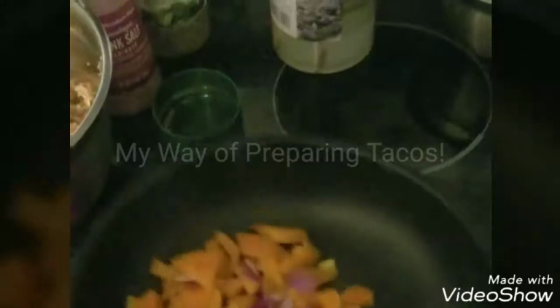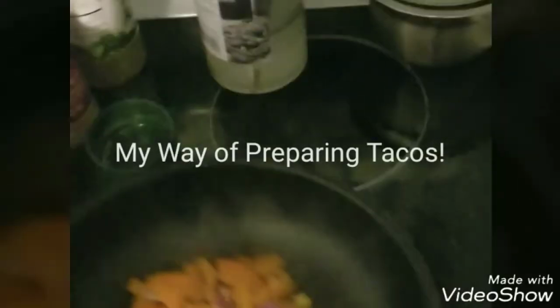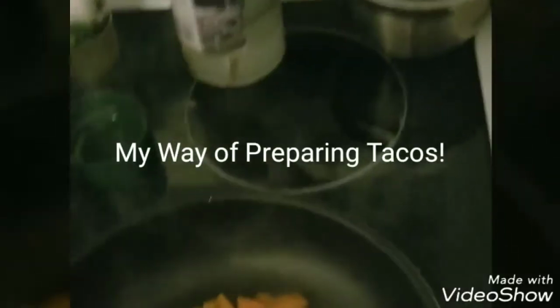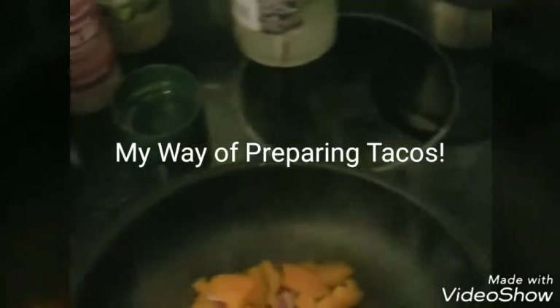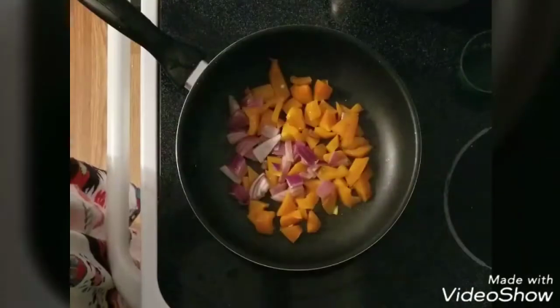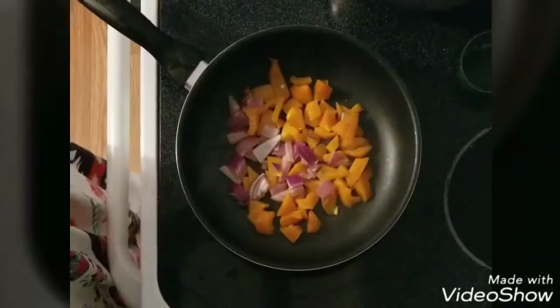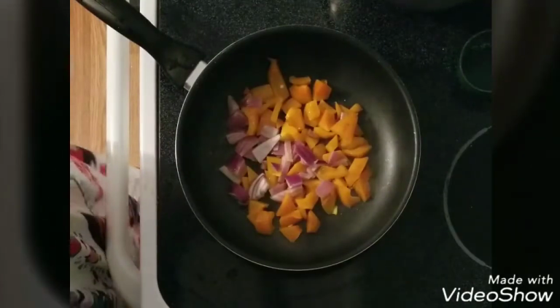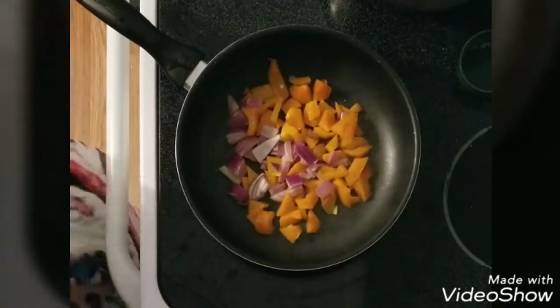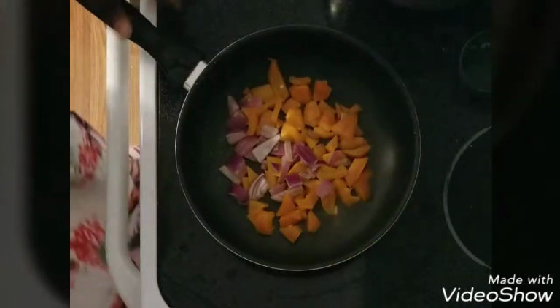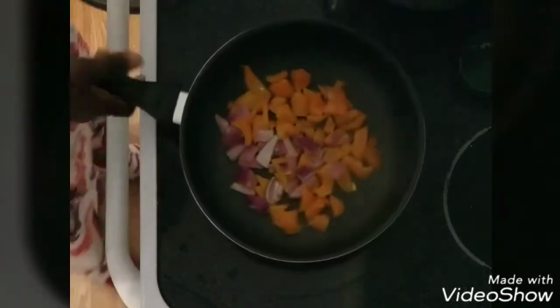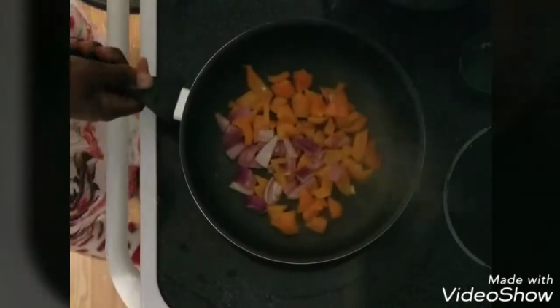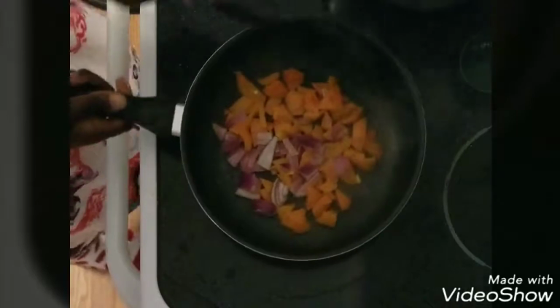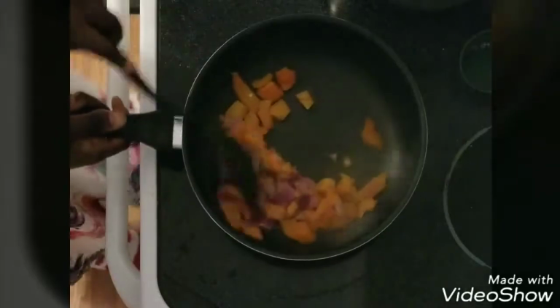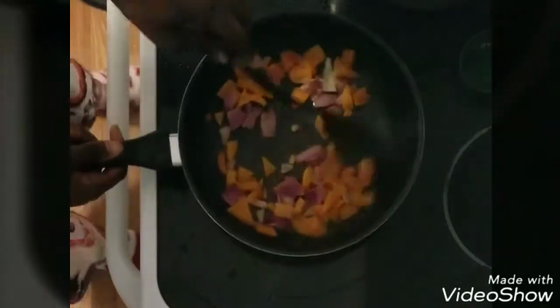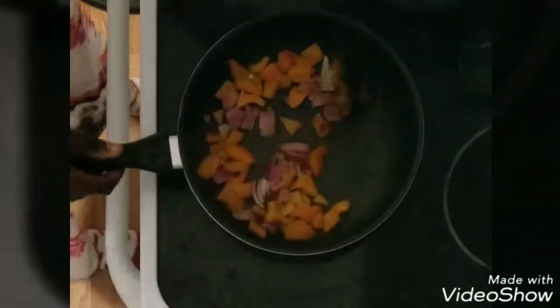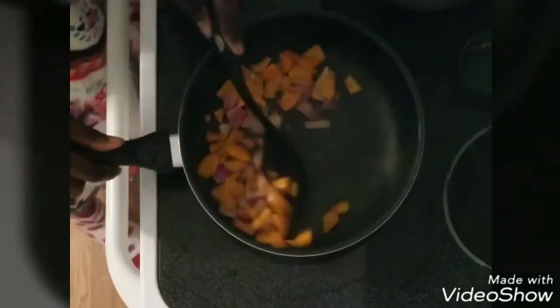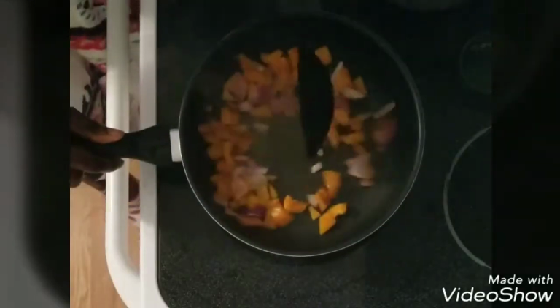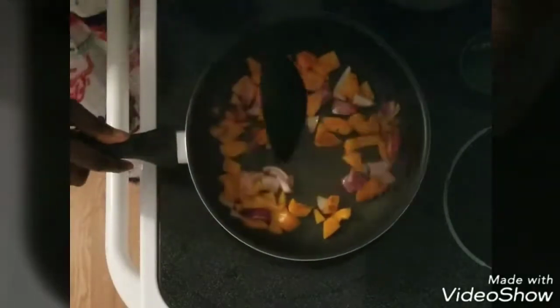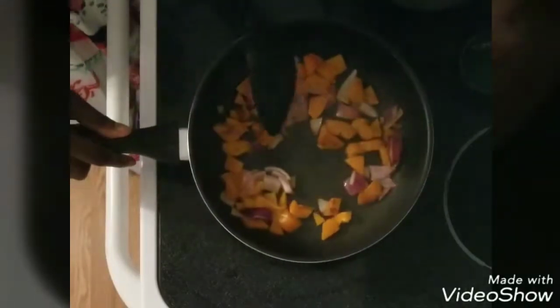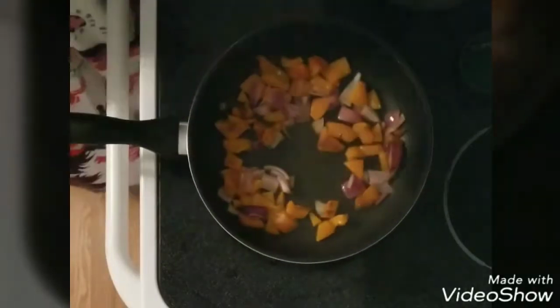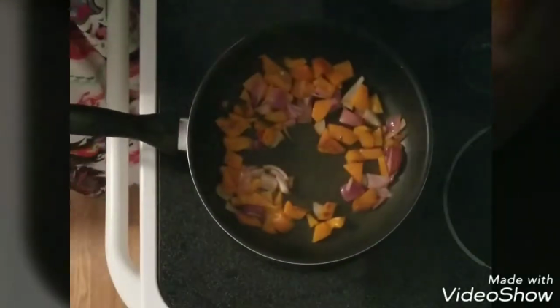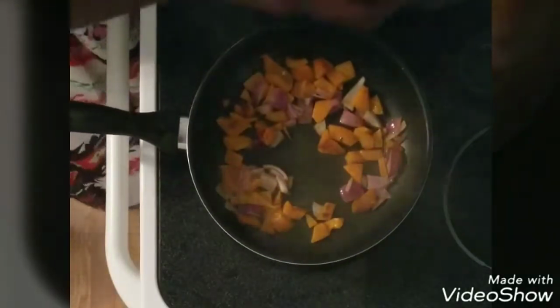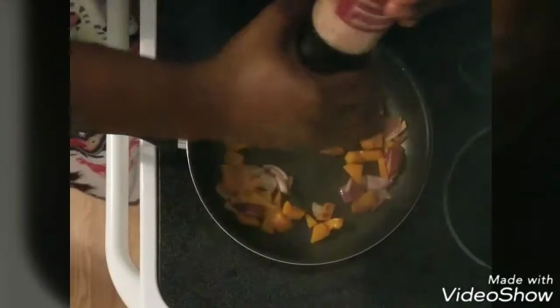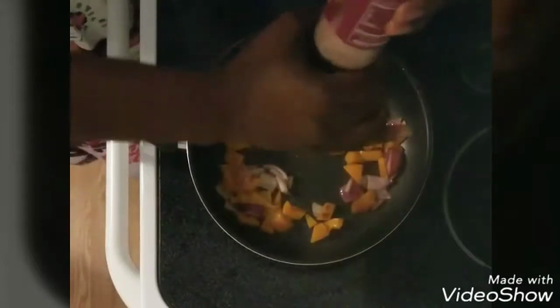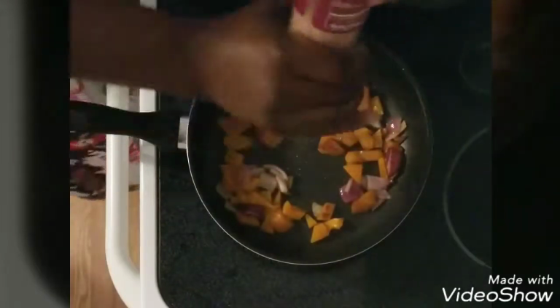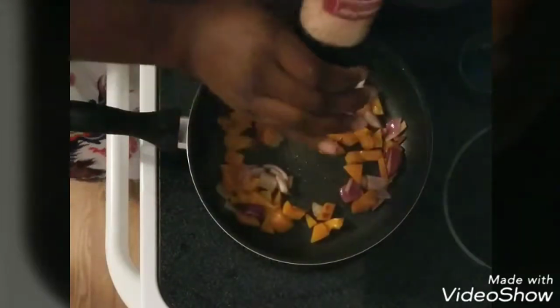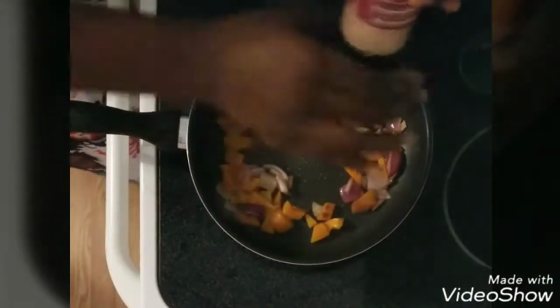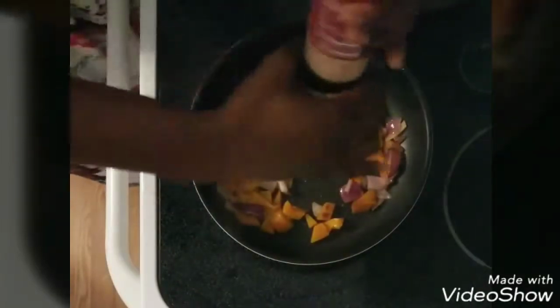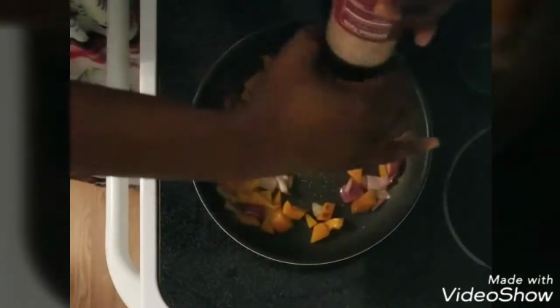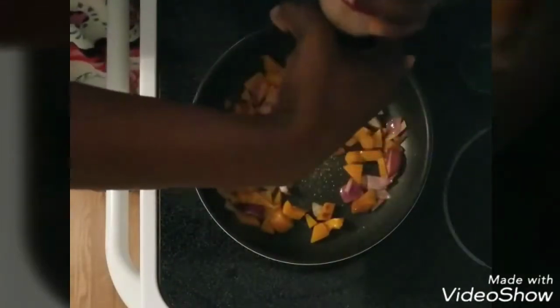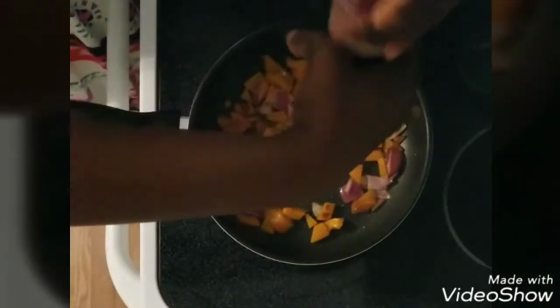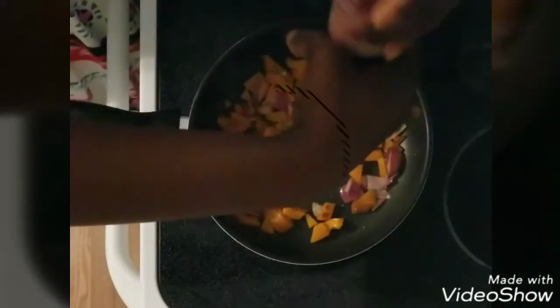Hey everyone, I'm Danny. For today's video, I'll be showing you guys the way I prepare my tacos. I'm starting off with some bell peppers and some onions, and then I'll be adding some salt.